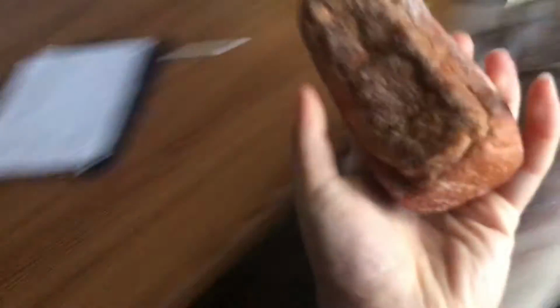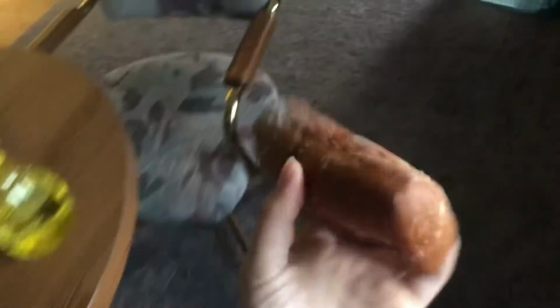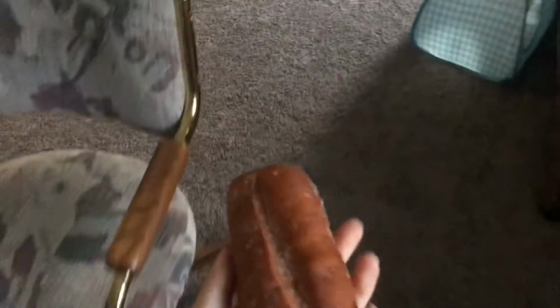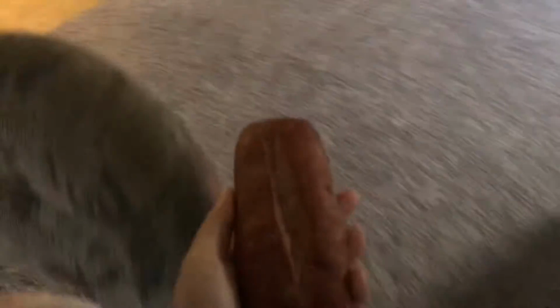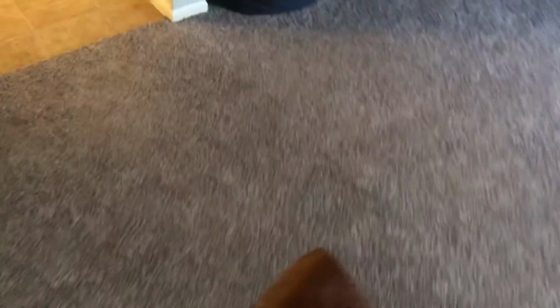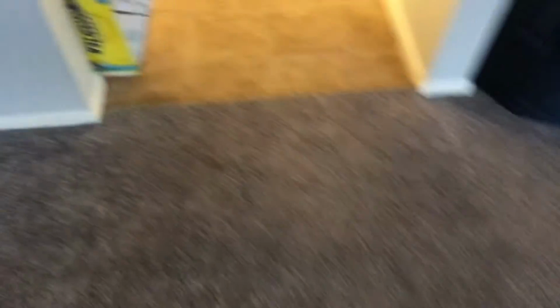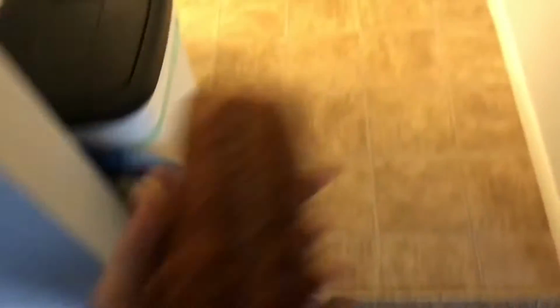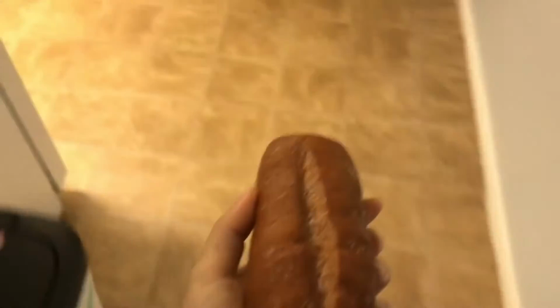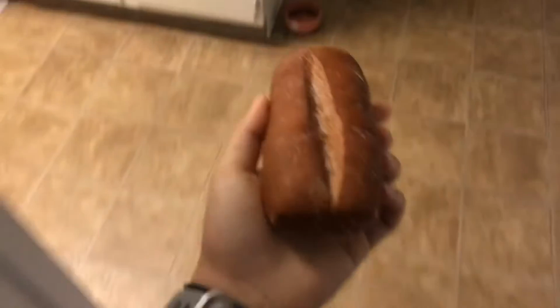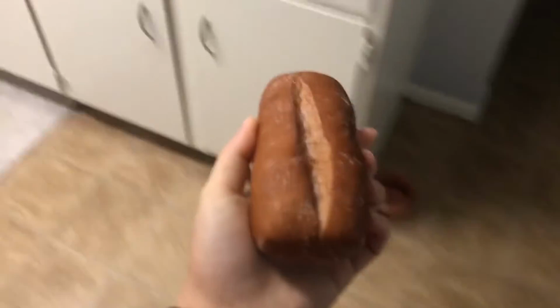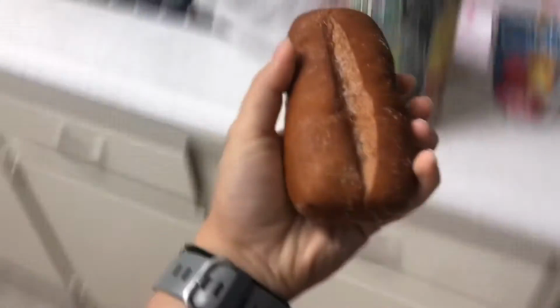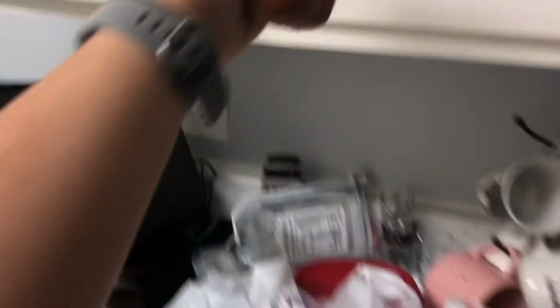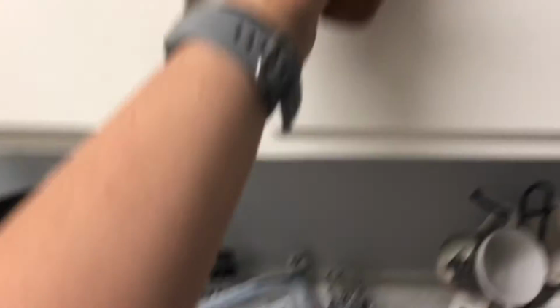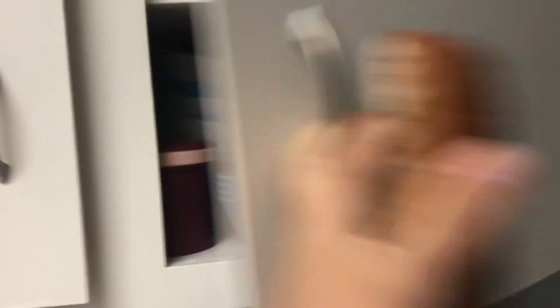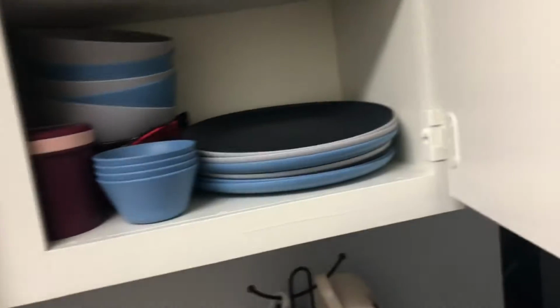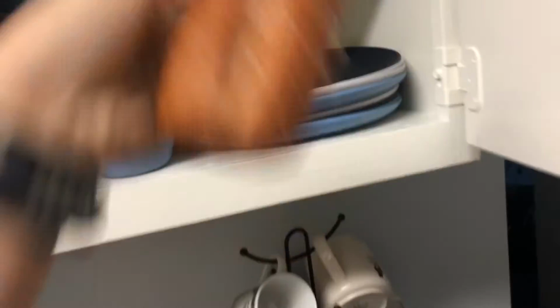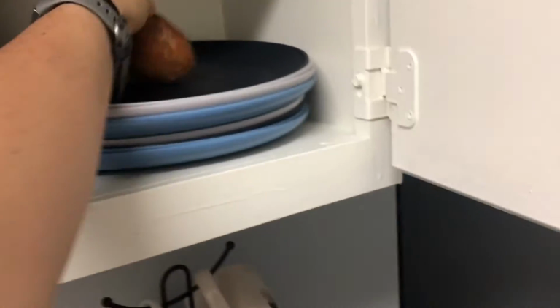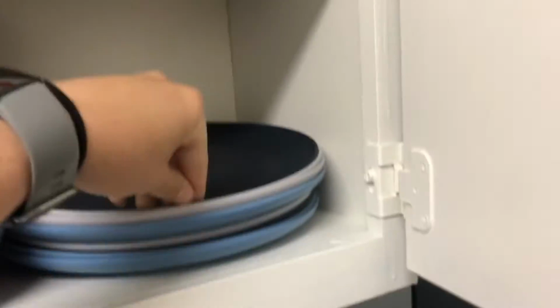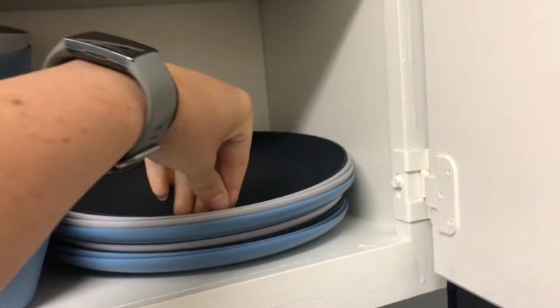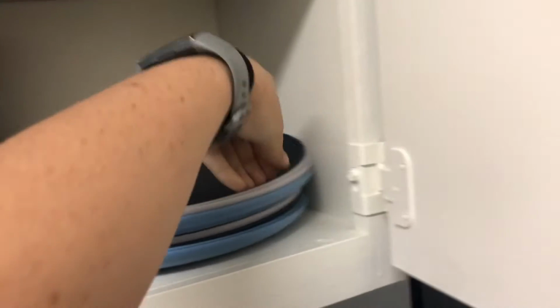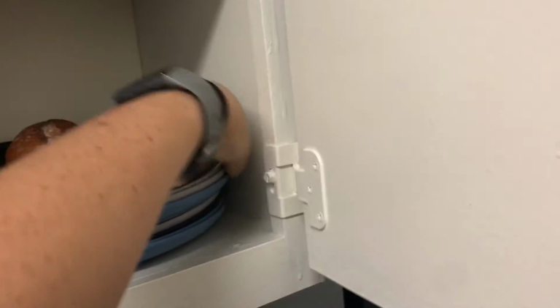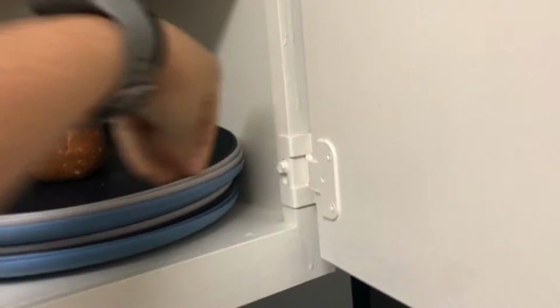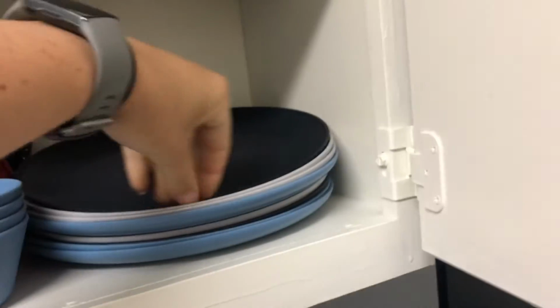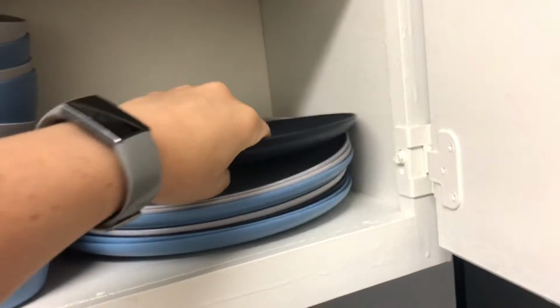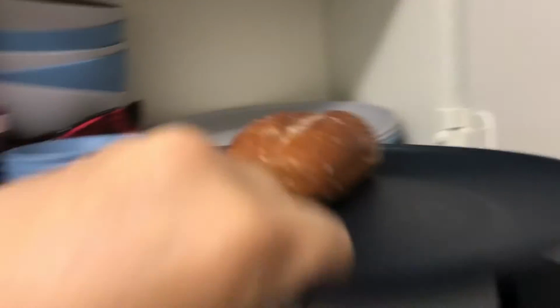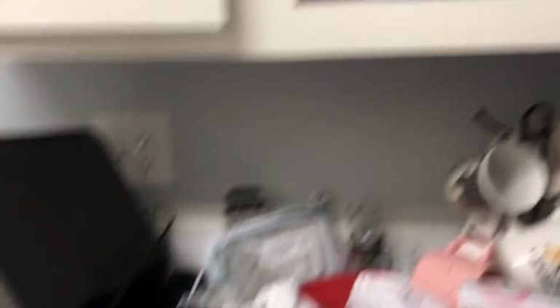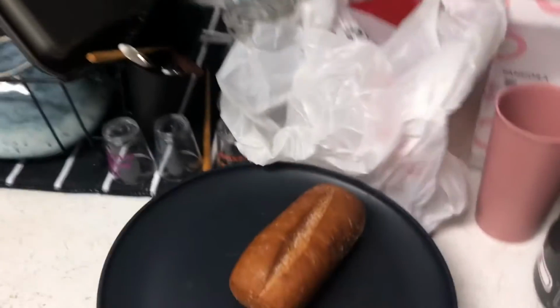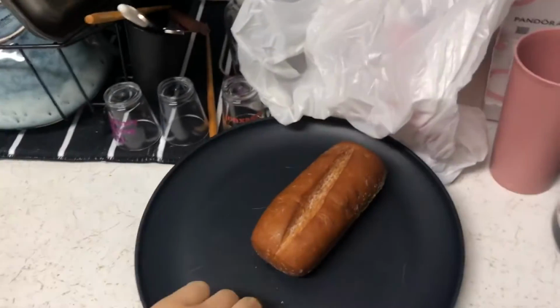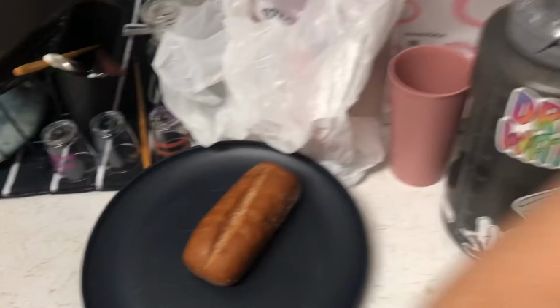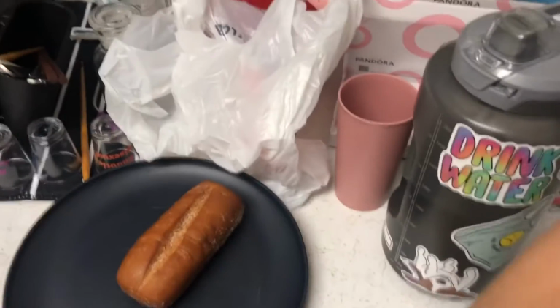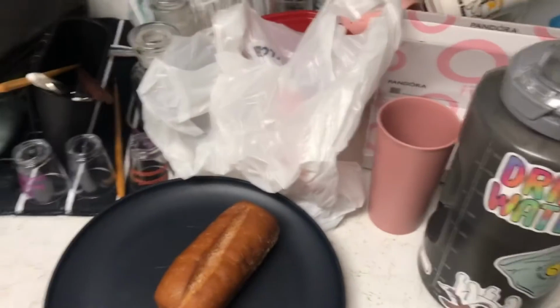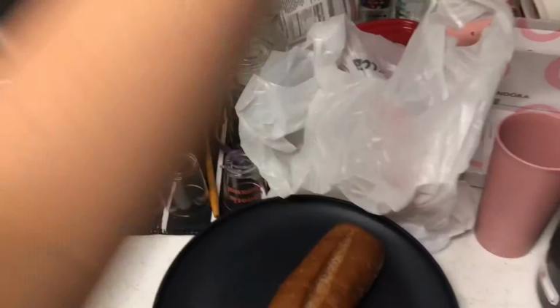Now that you have your bread, you're going to take it to the kitchen, where you are going to get a plate and put it on the plate. You're going to take that plate from the cabinet, and you're going to set it on the counter.